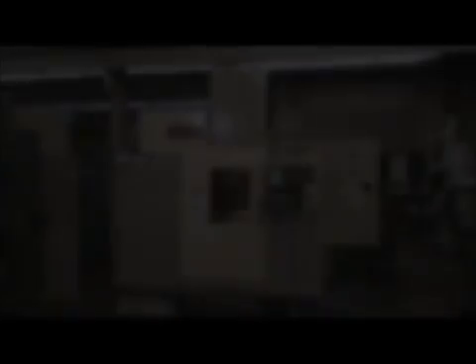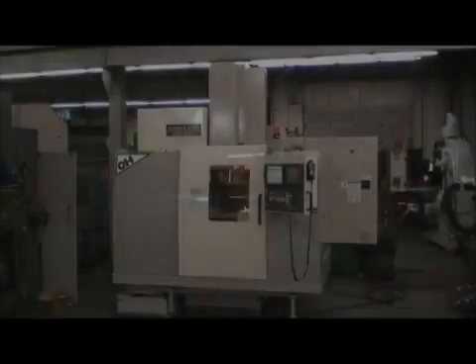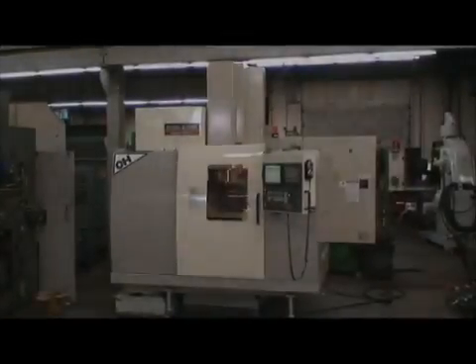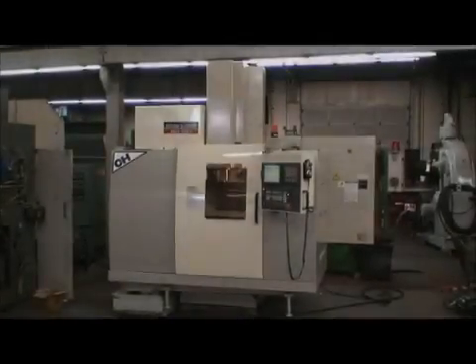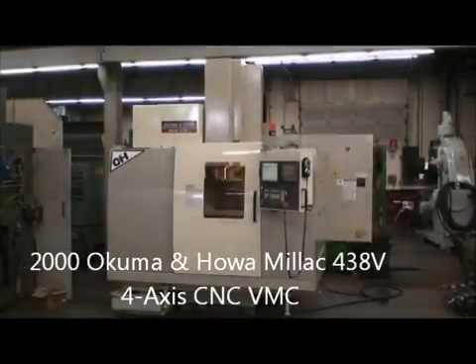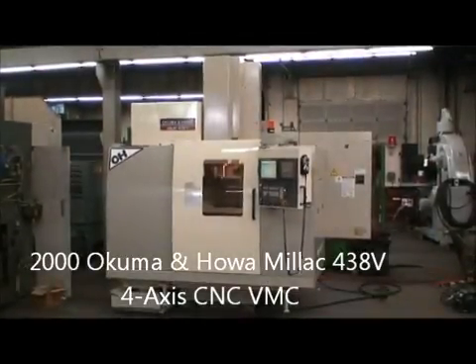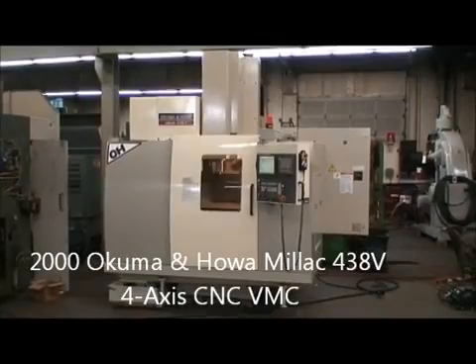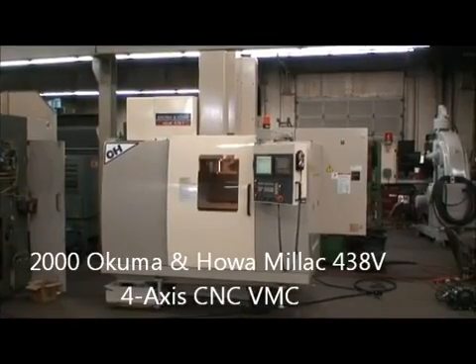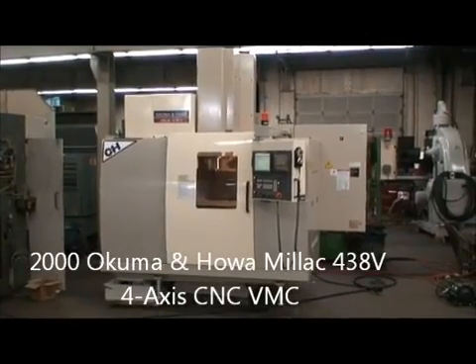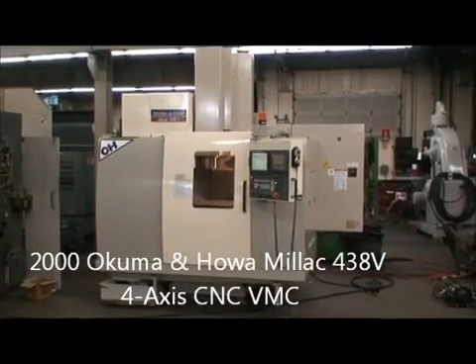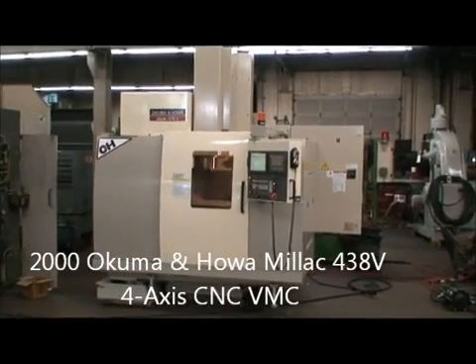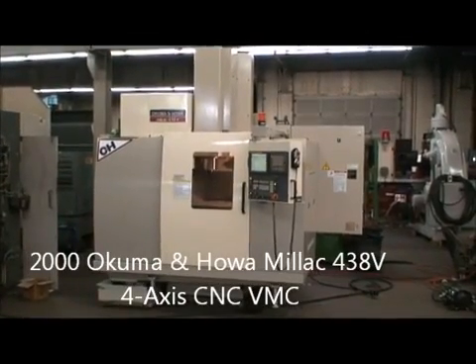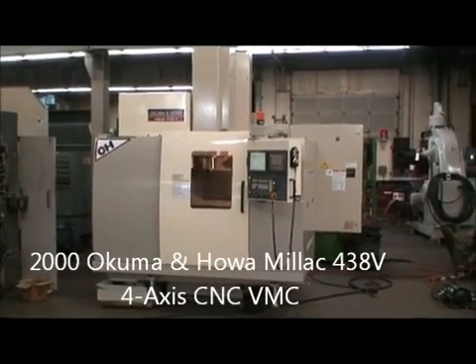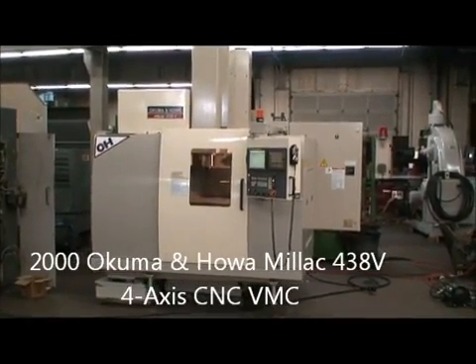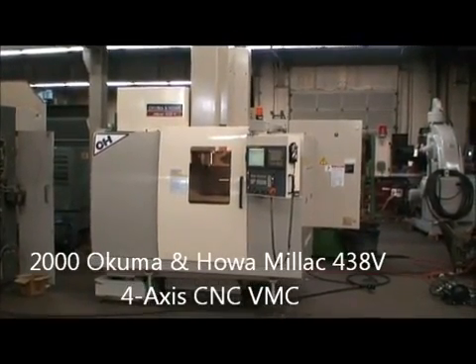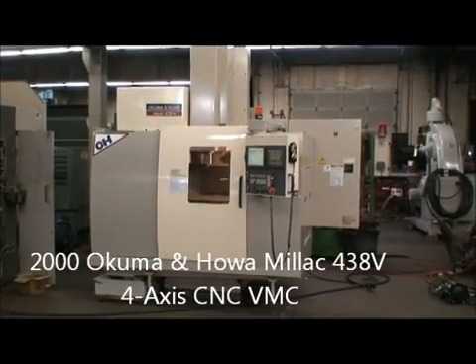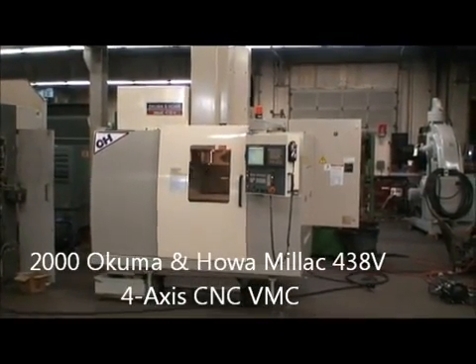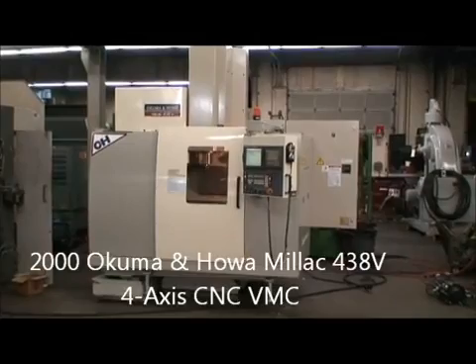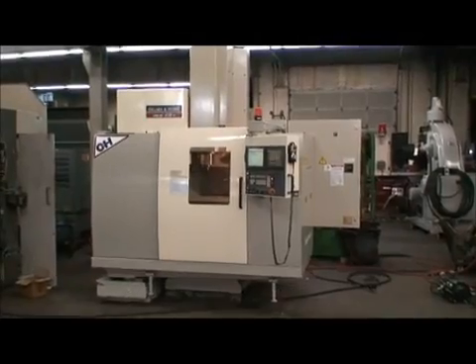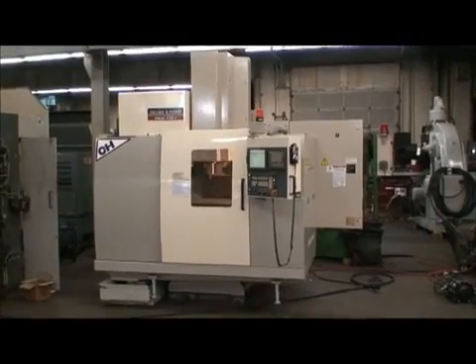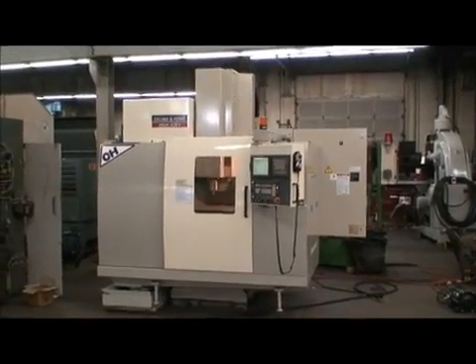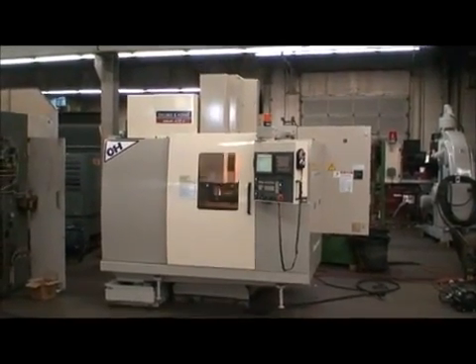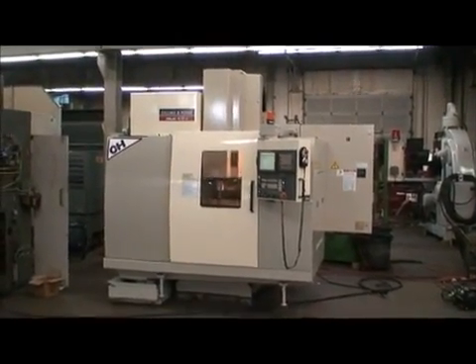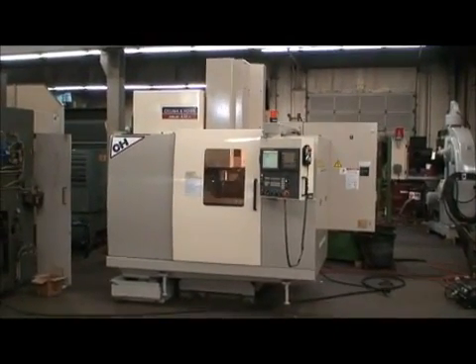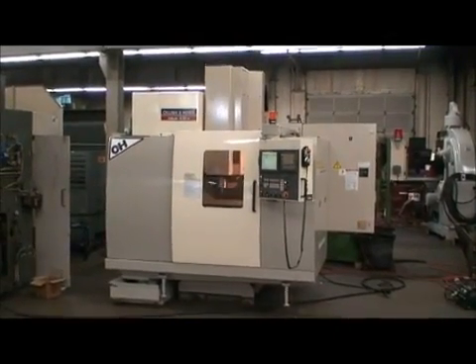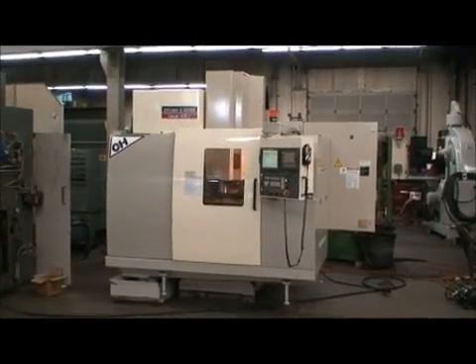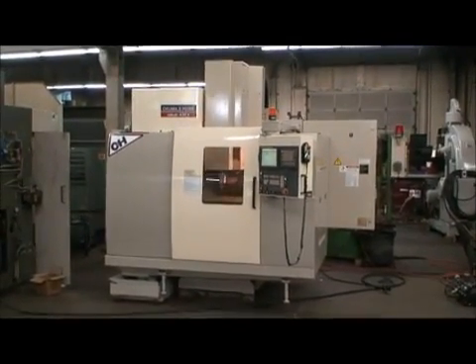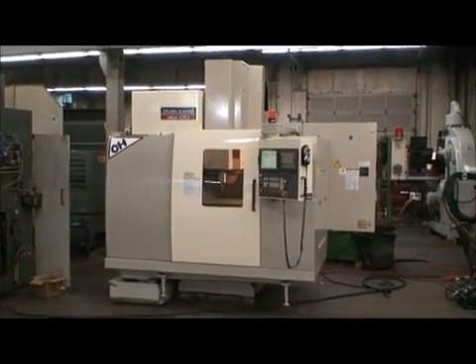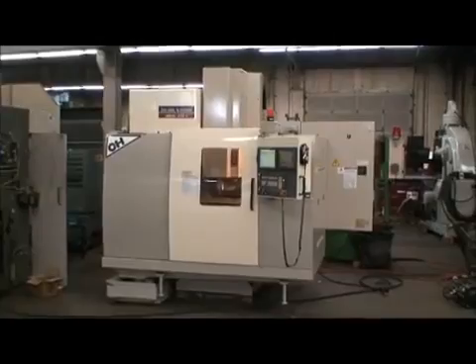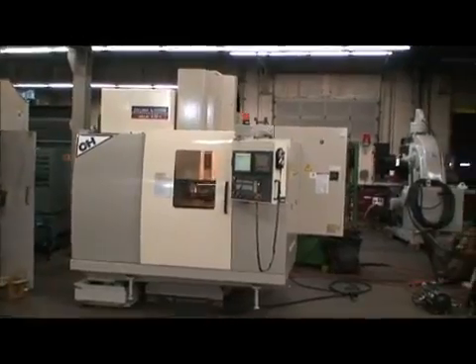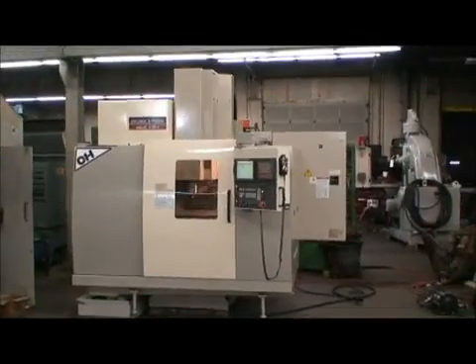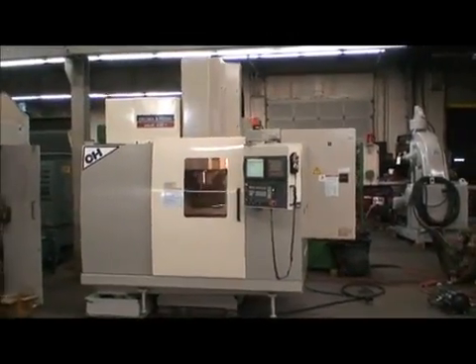Hello, welcome to Industrial Surplus. This is a video demonstration of our Okuma and Howa Milak 438V, built new in 2000, 4-axis CNC vertical machining center.